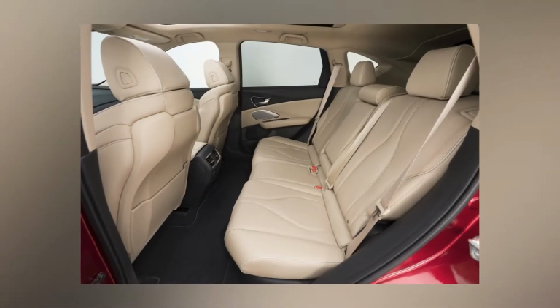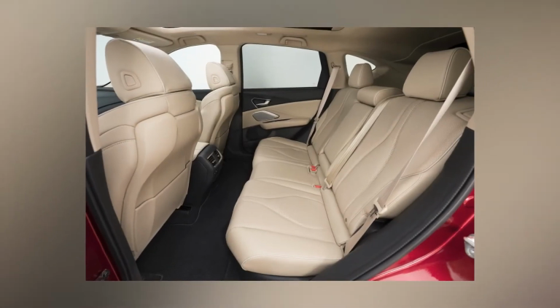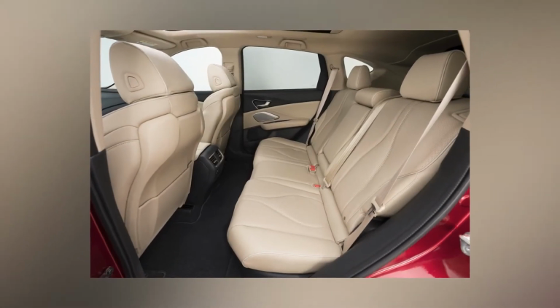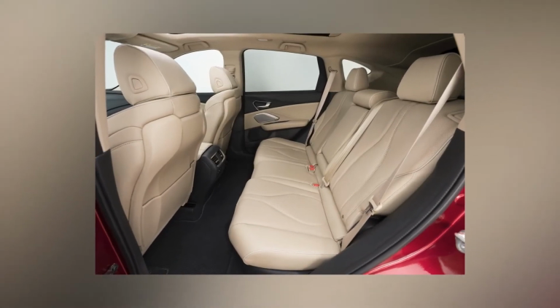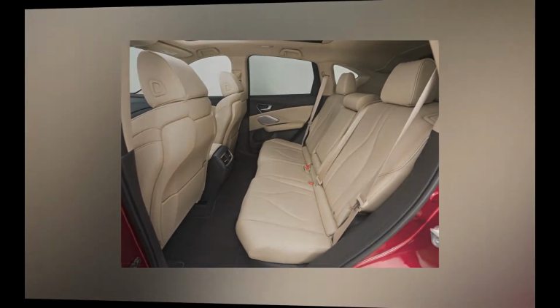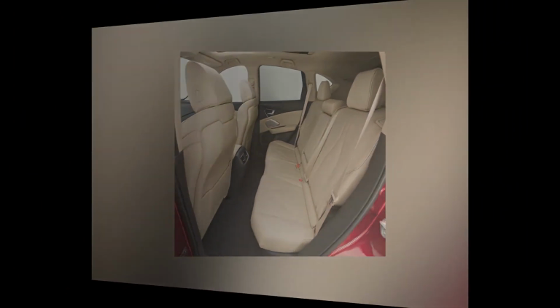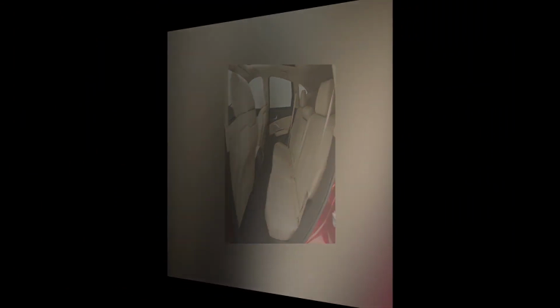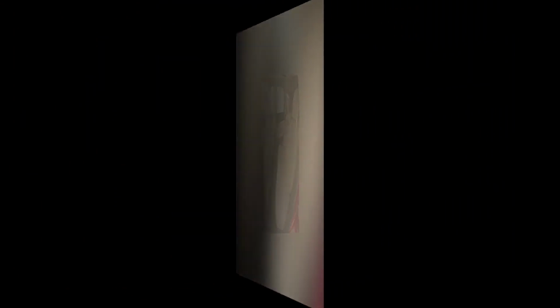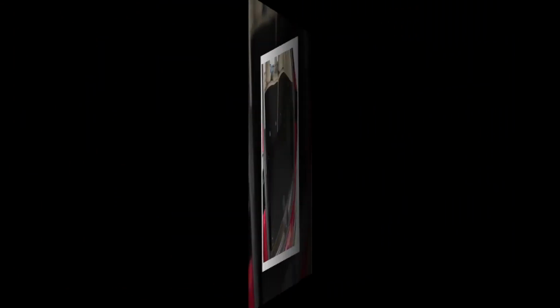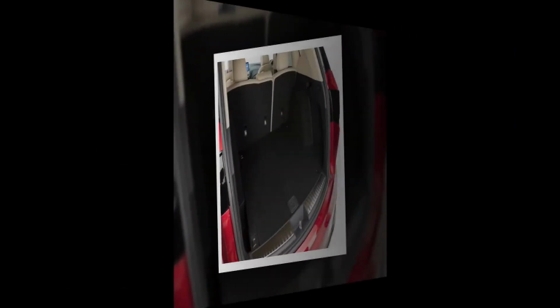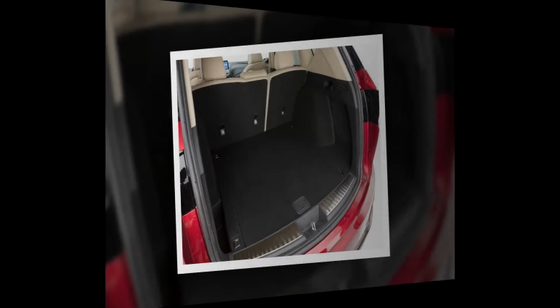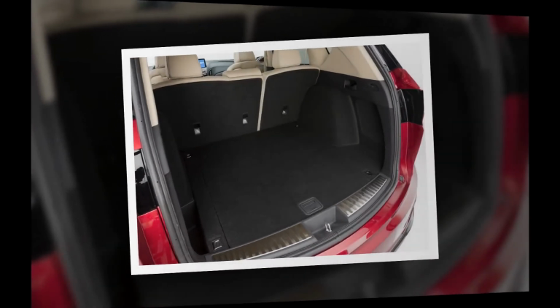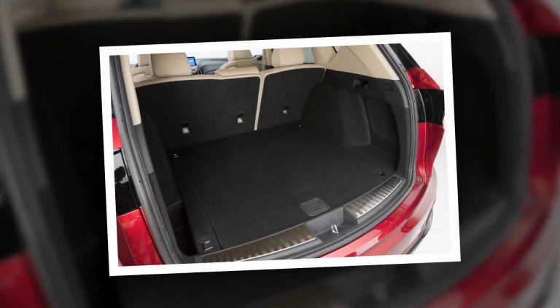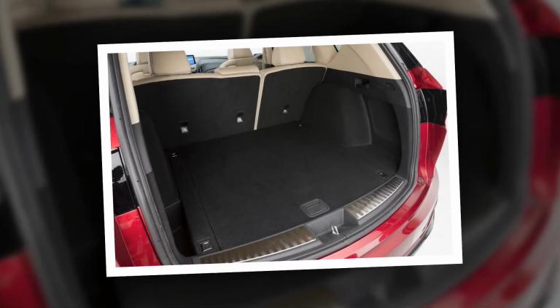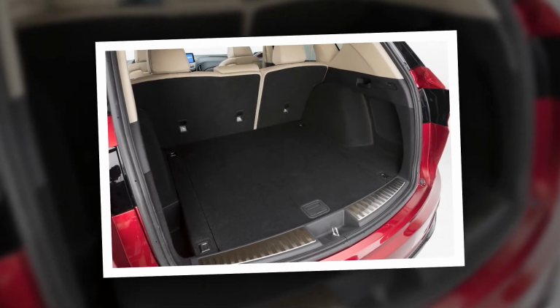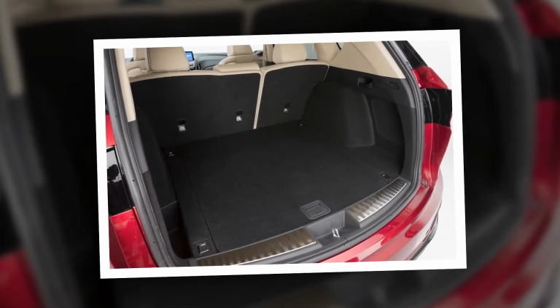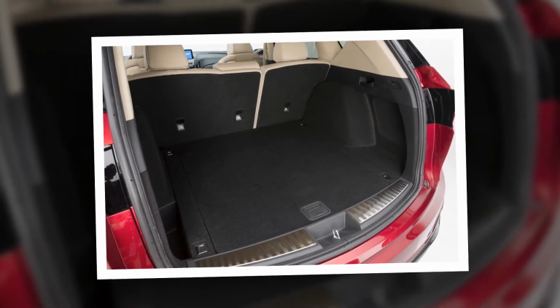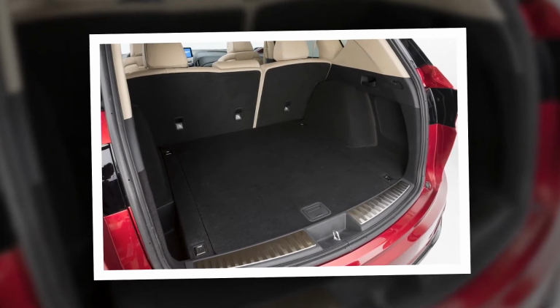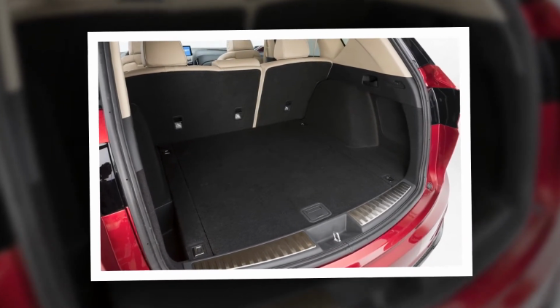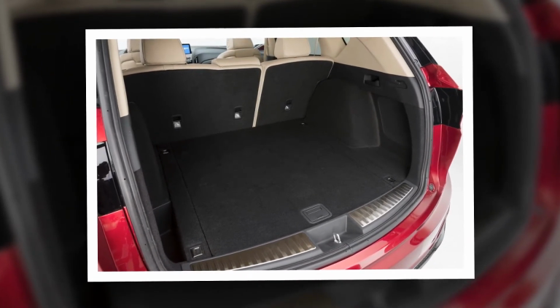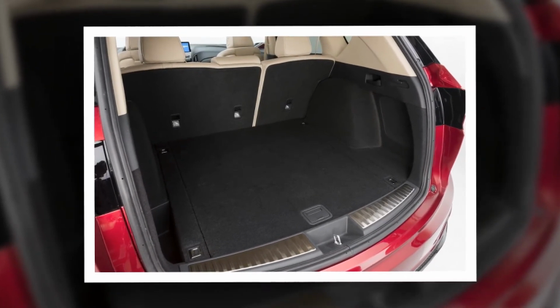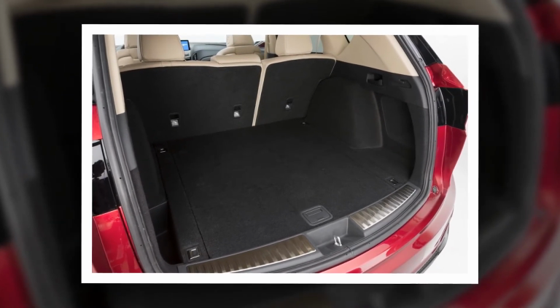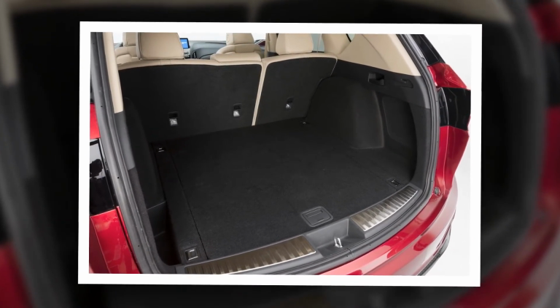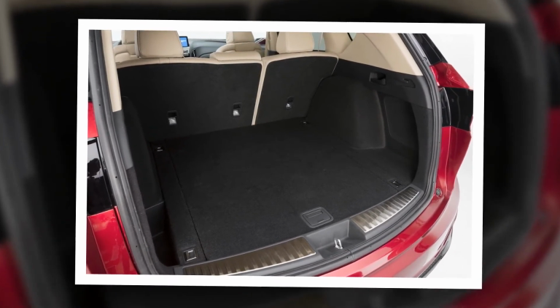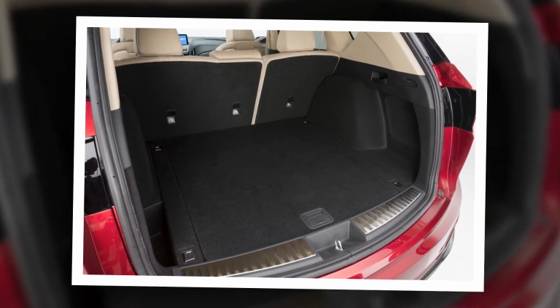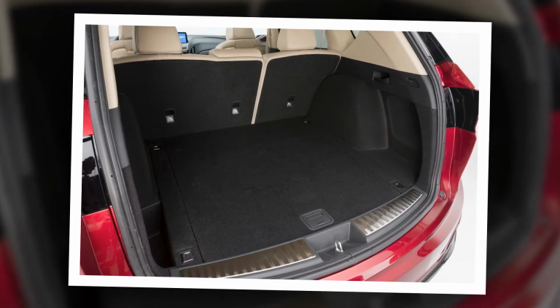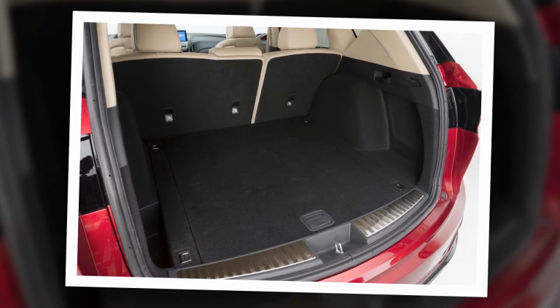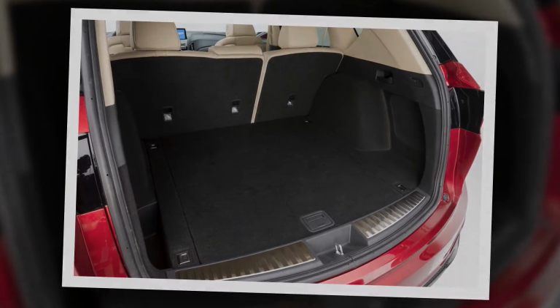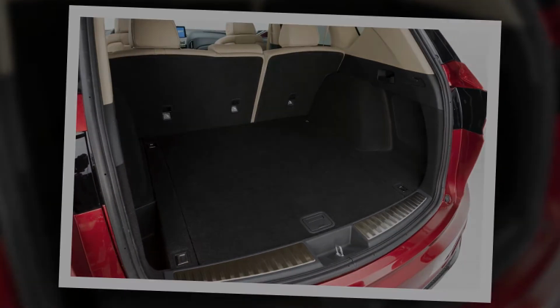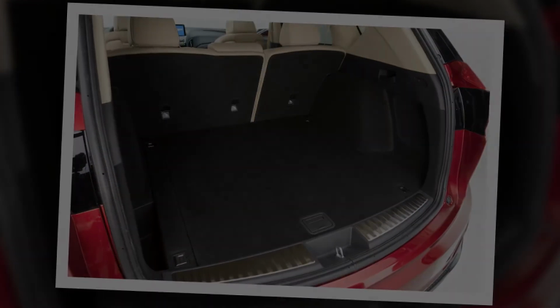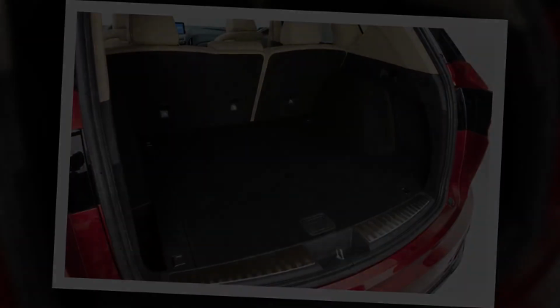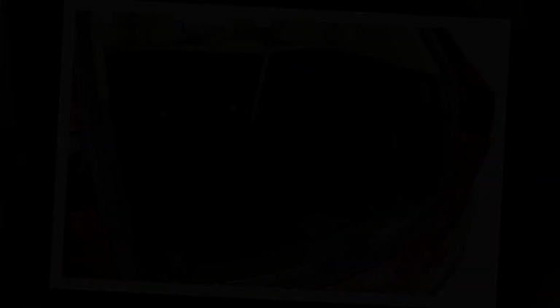Acura has also announced that the new RDX will be its first SUV offered at launch in A-spec trim, a new range that adds sporty styling inside and out and will be offered on all core Acura models.